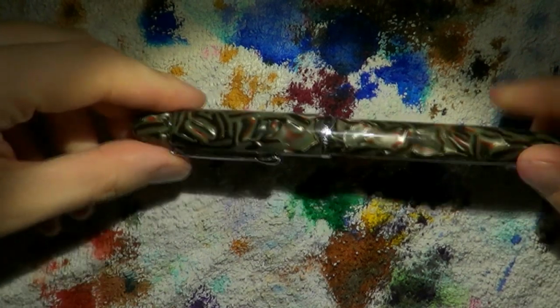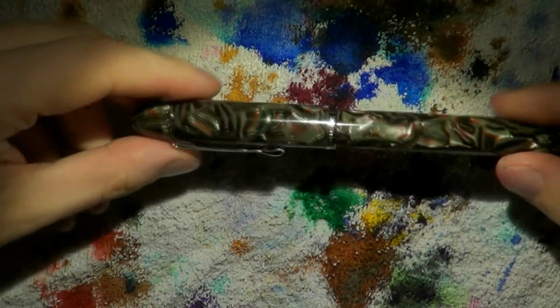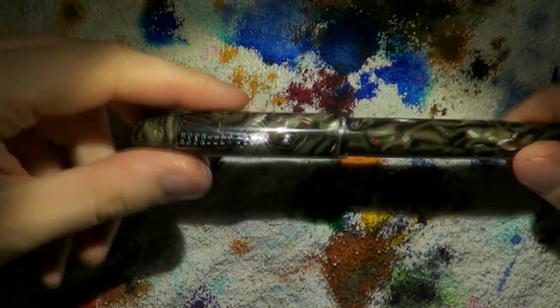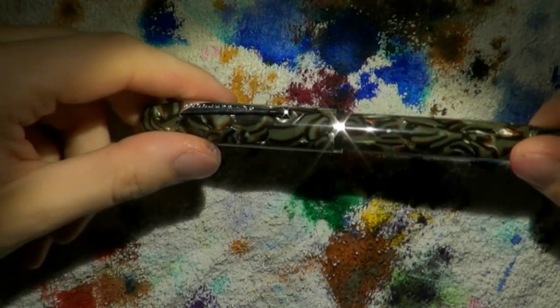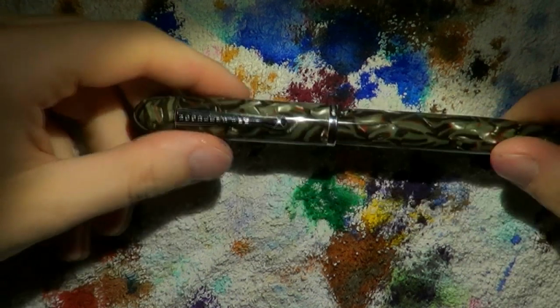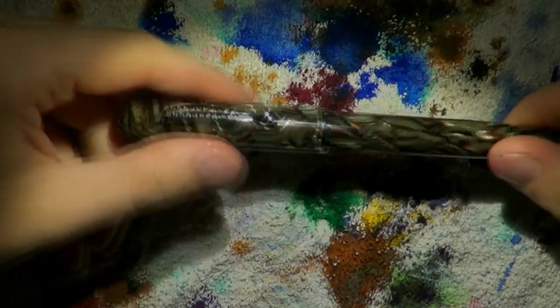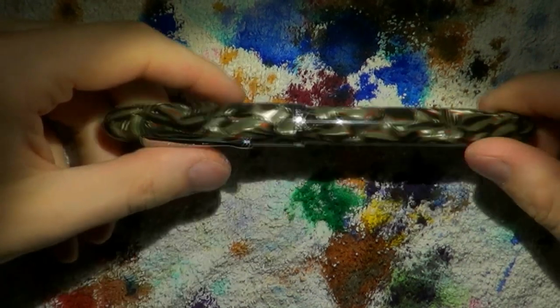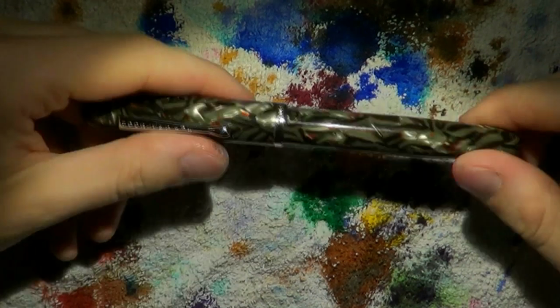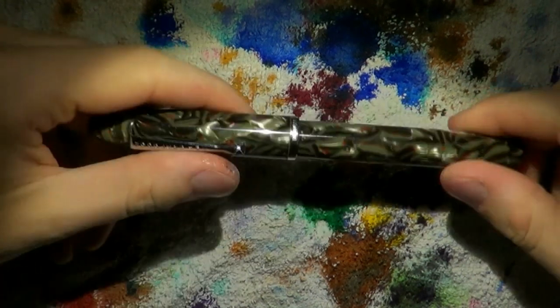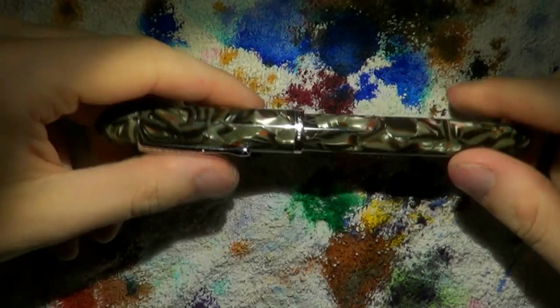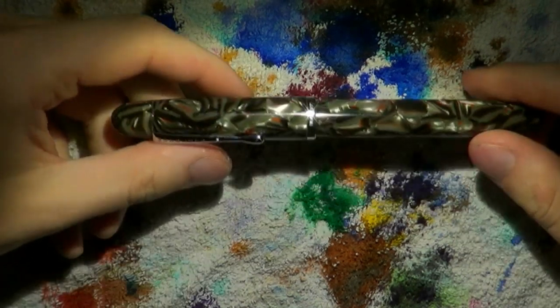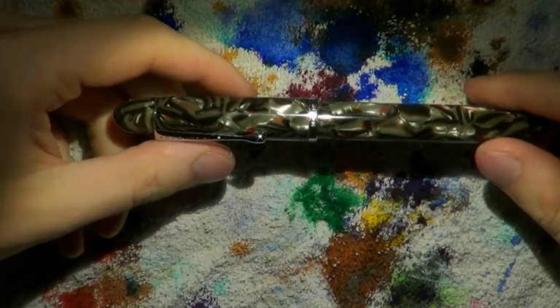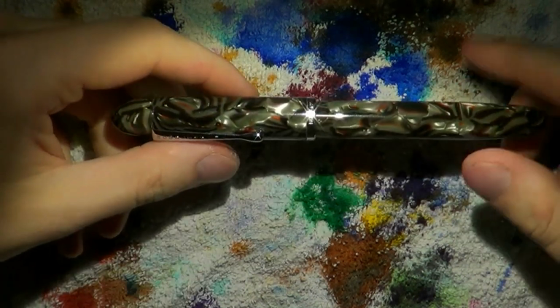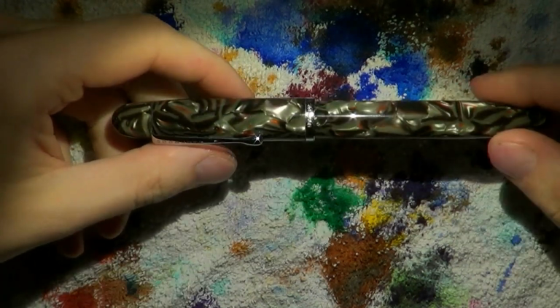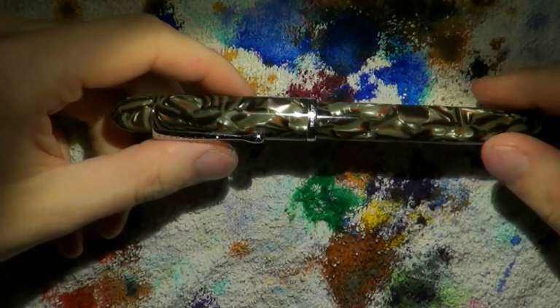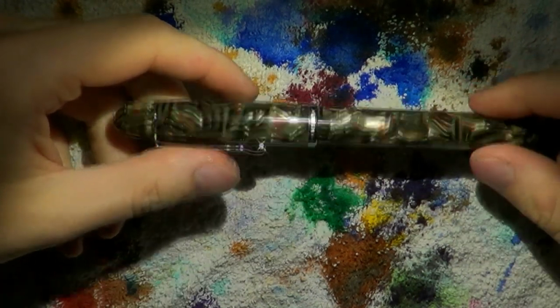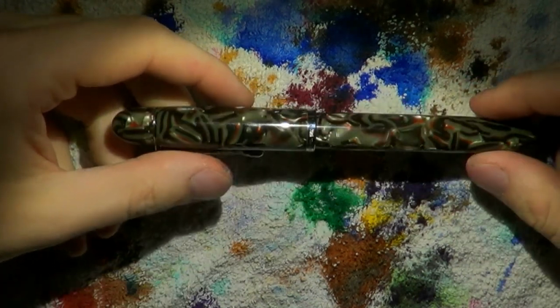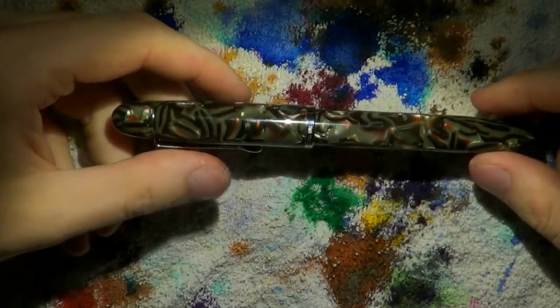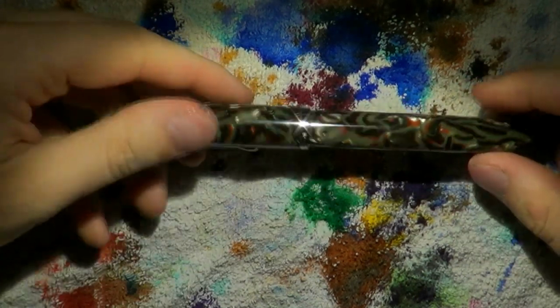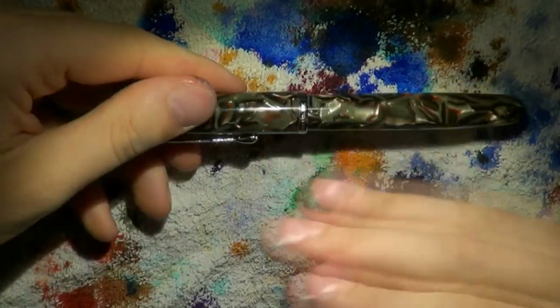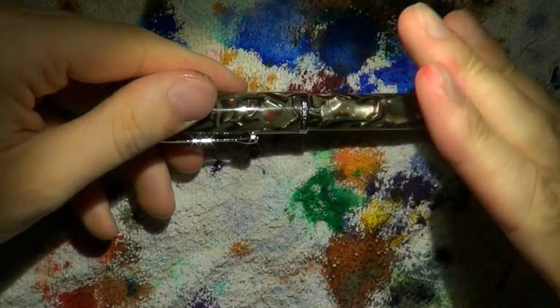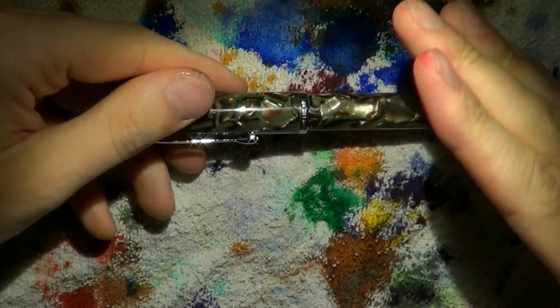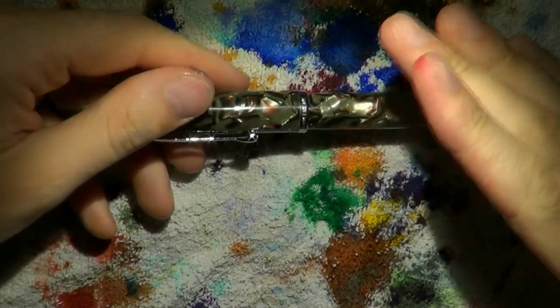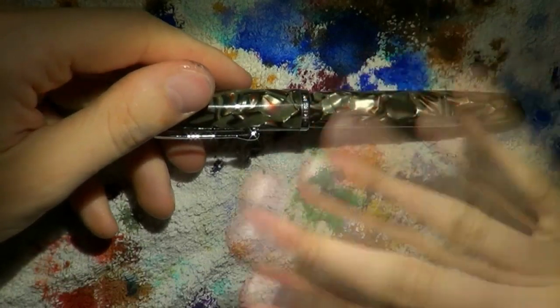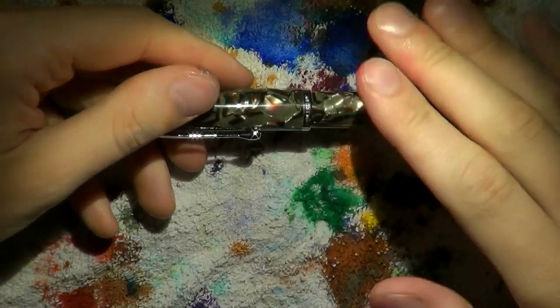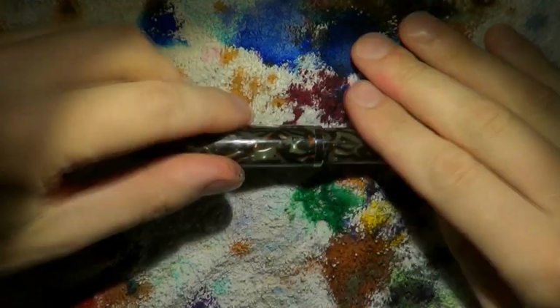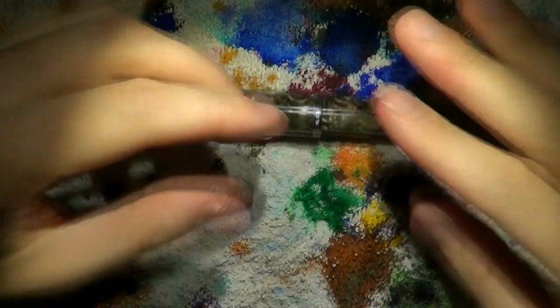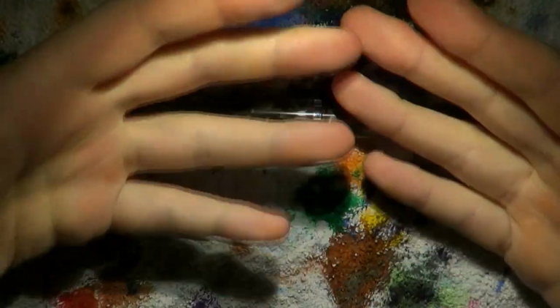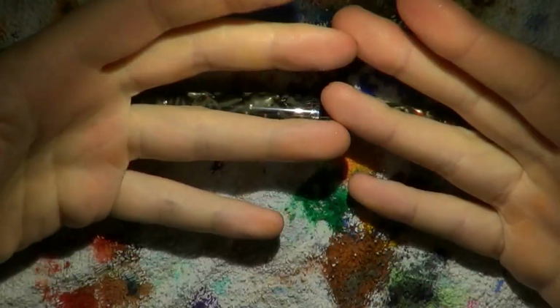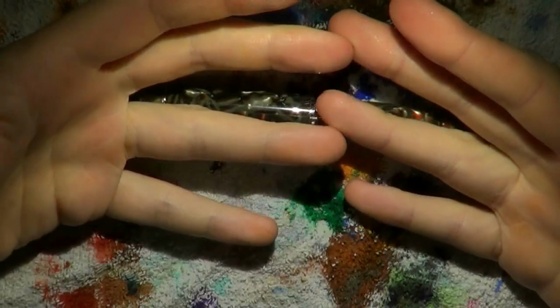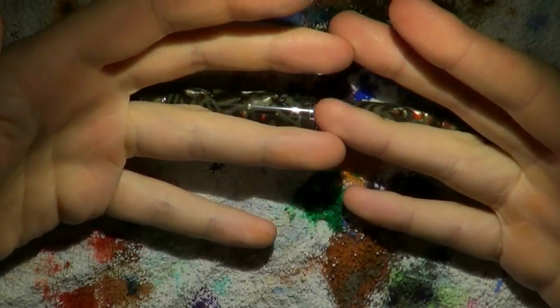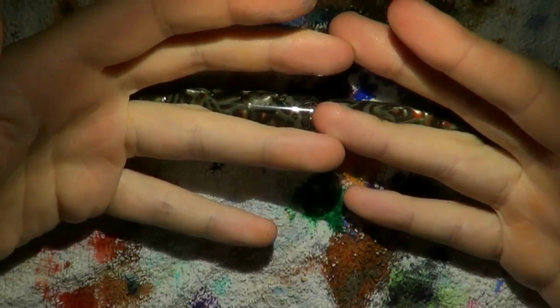Disassembly of the Noodler's Ponce is relatively straightforward. As with many Noodler's pens, you don't need any tools — you don't need anything apart from your hands.